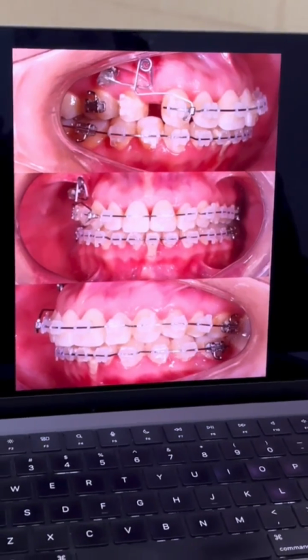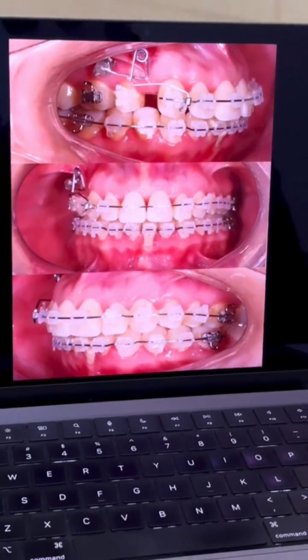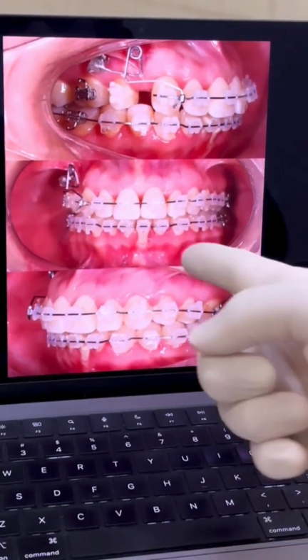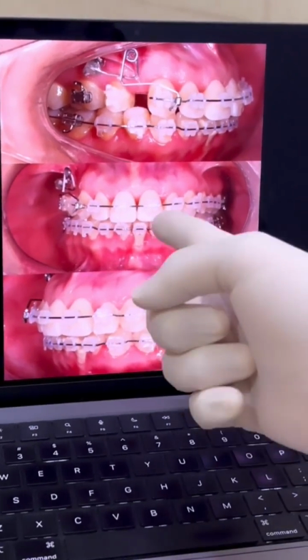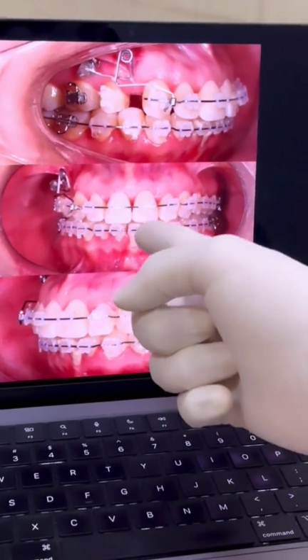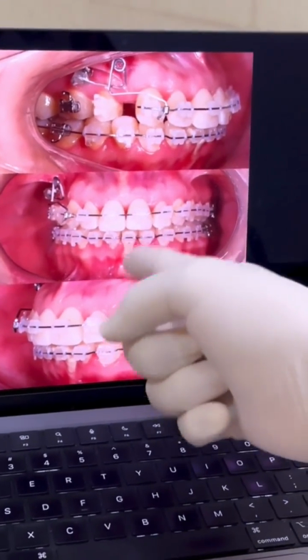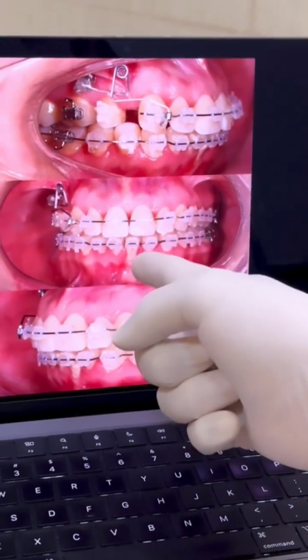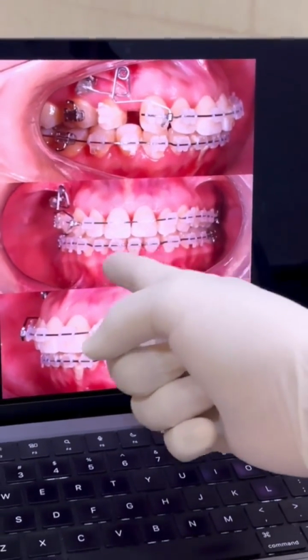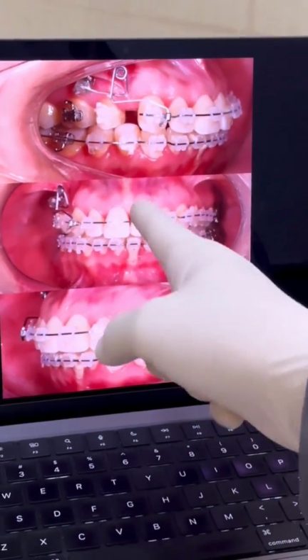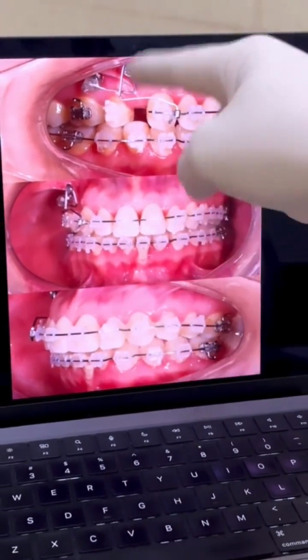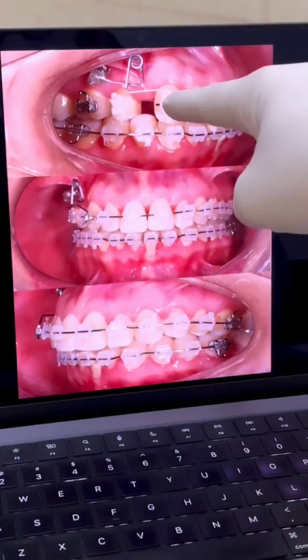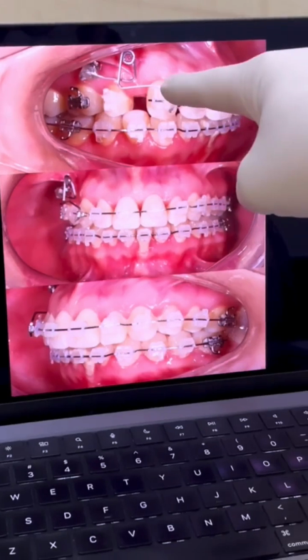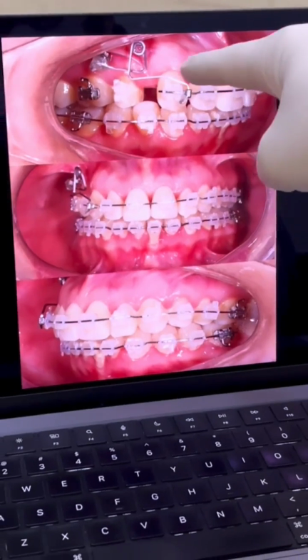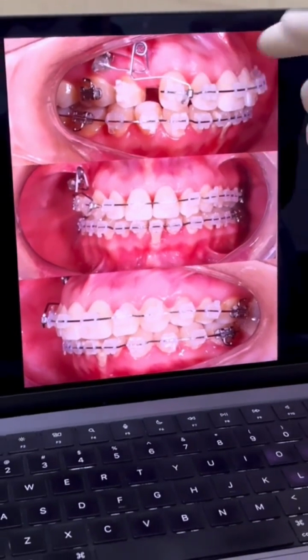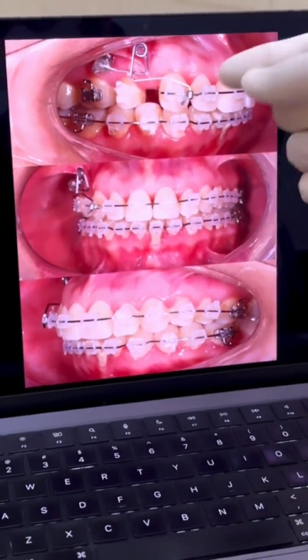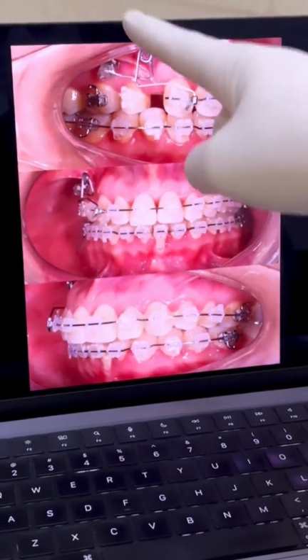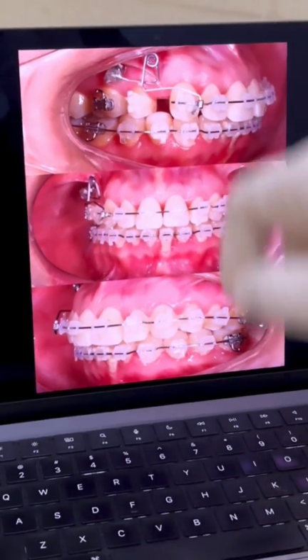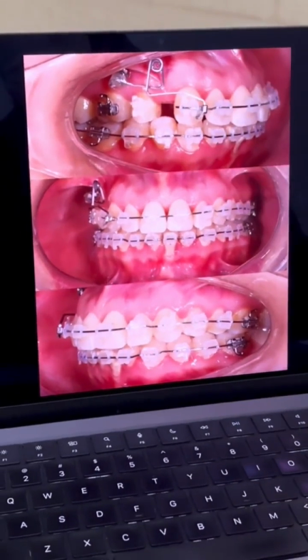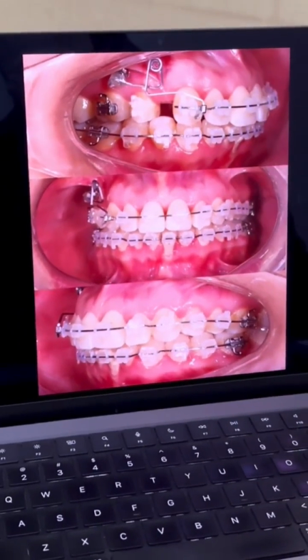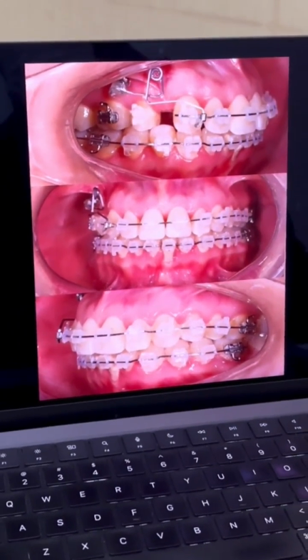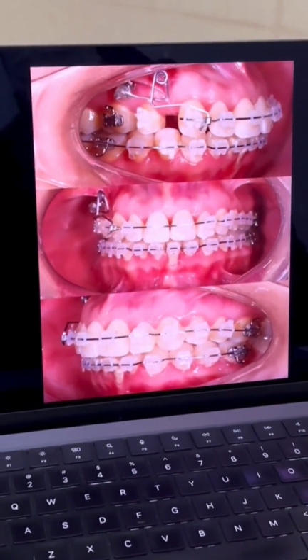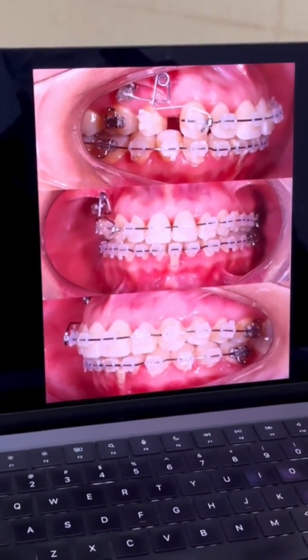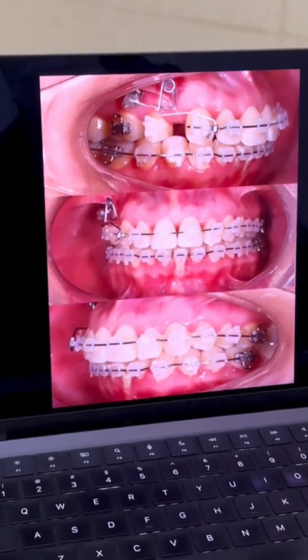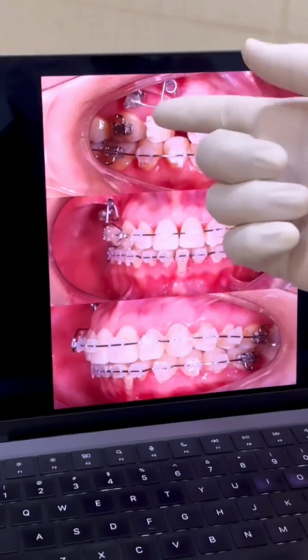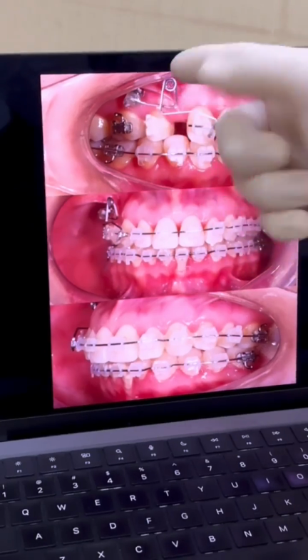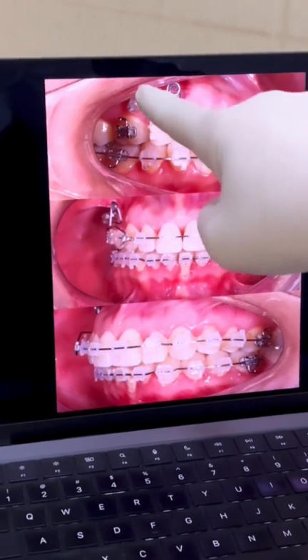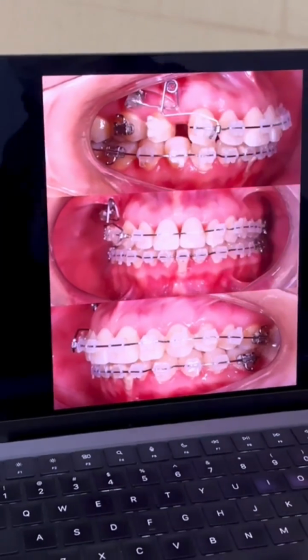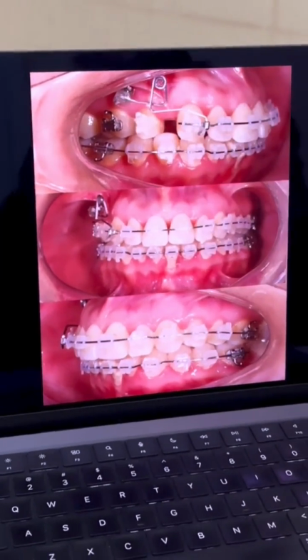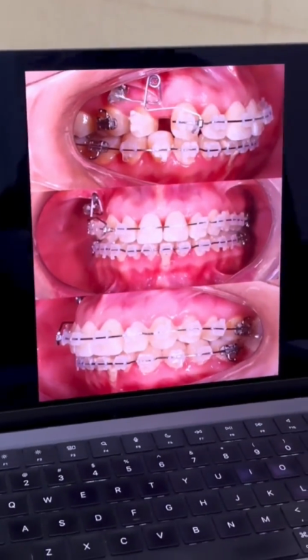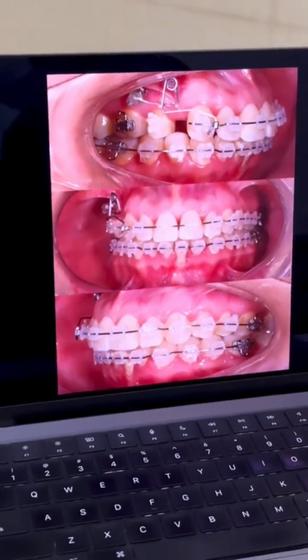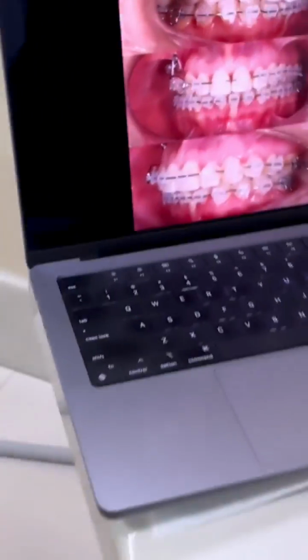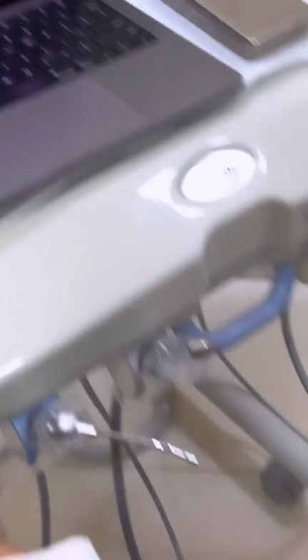You see that before — we had this correction of the midline using the loop for that, the compressing loop, anchored in the mini implant. And look at this now.